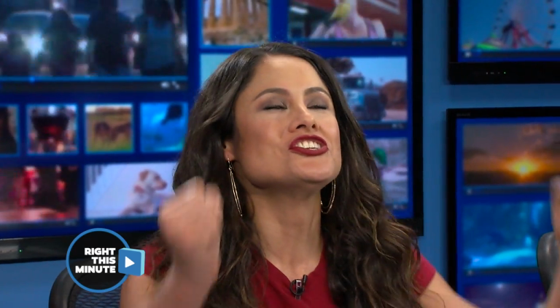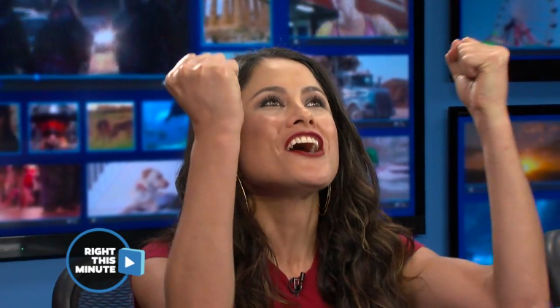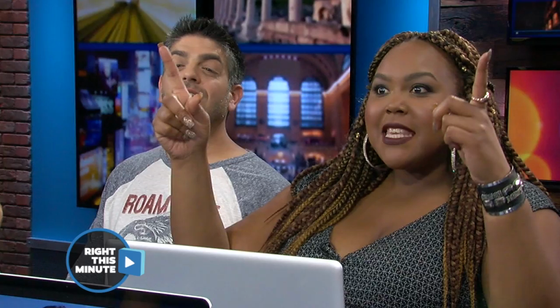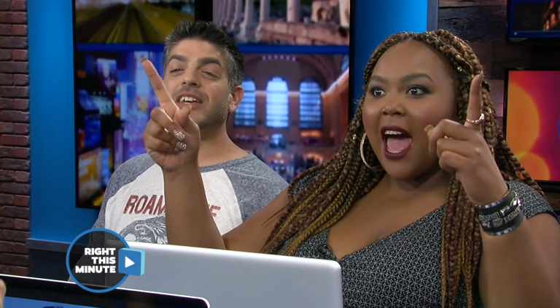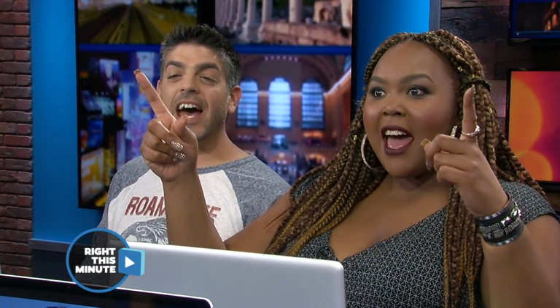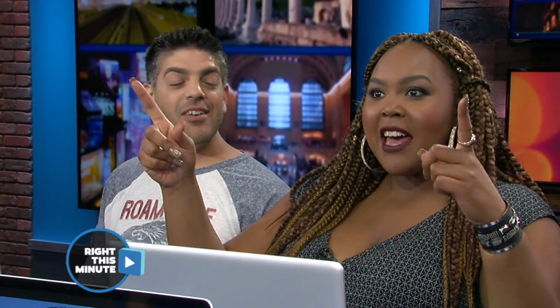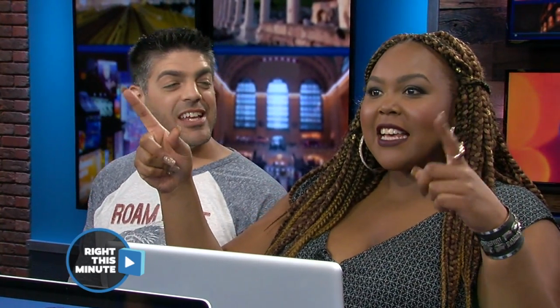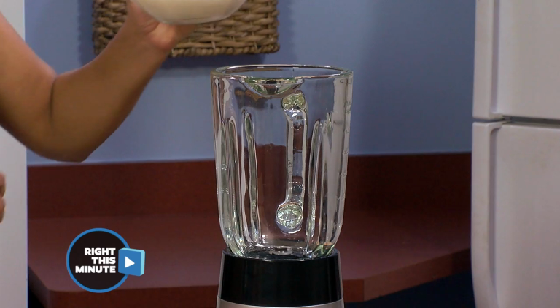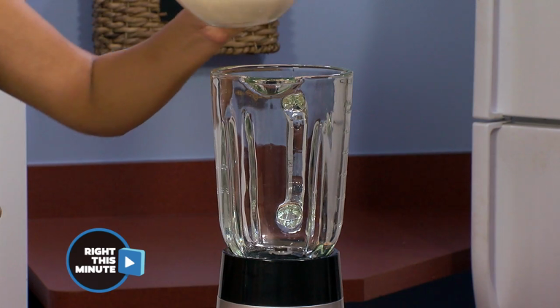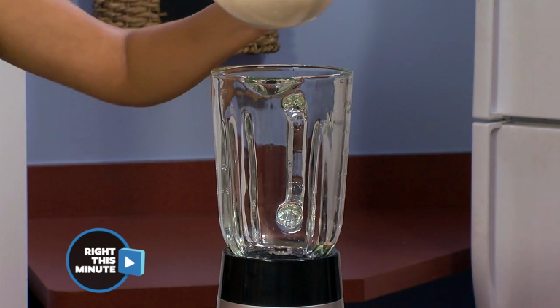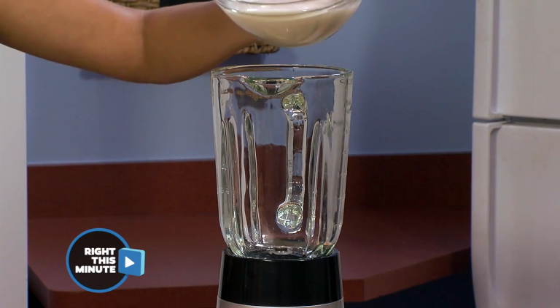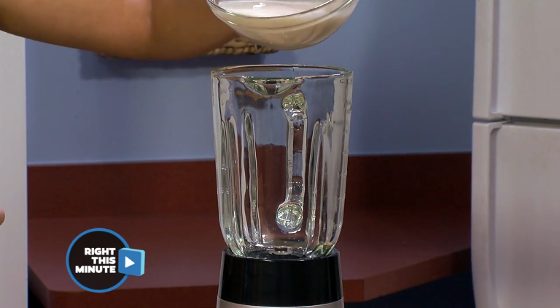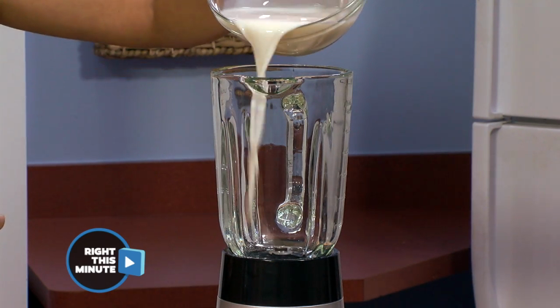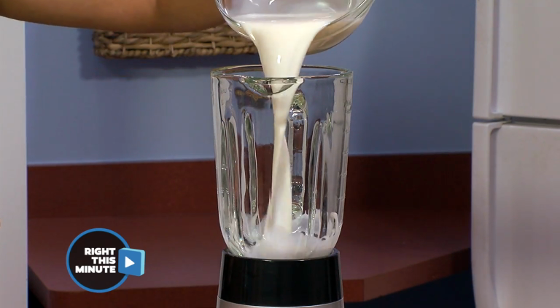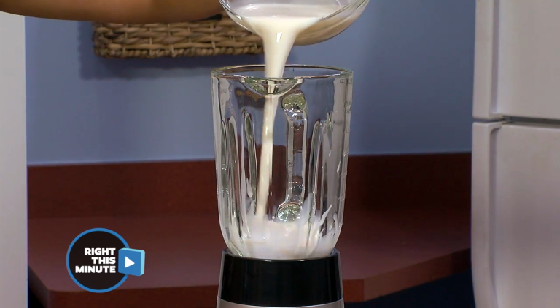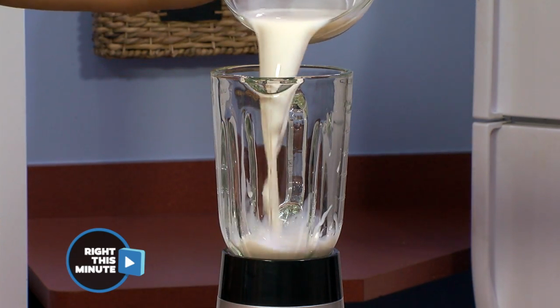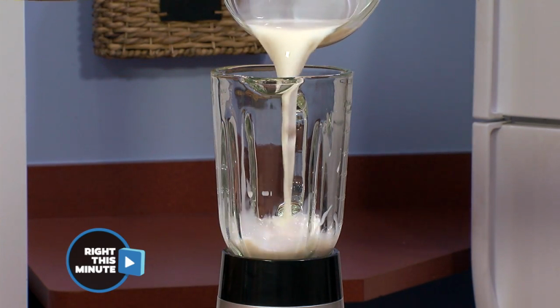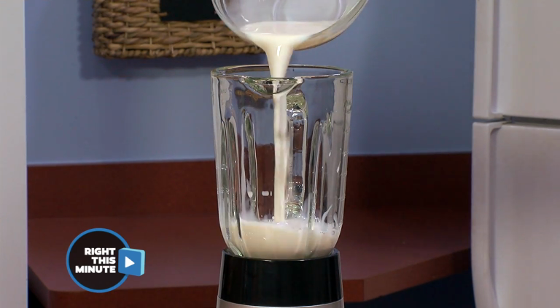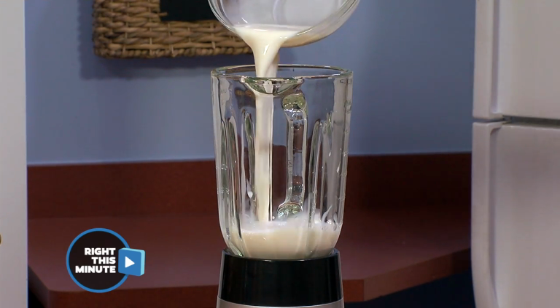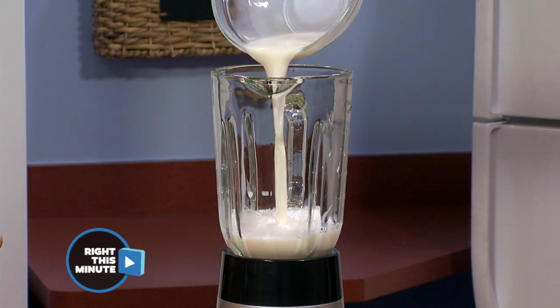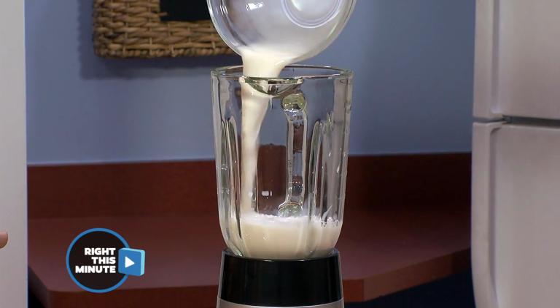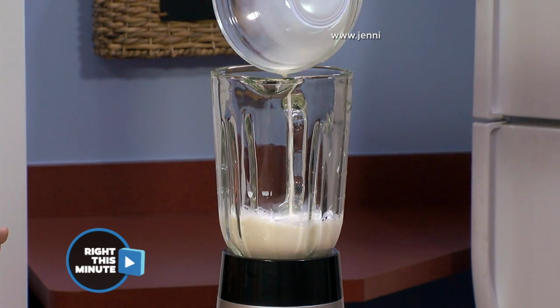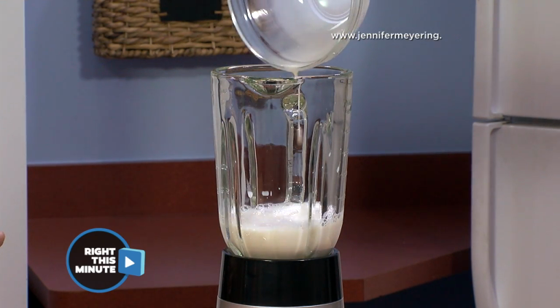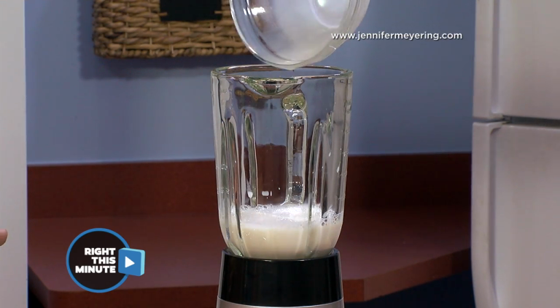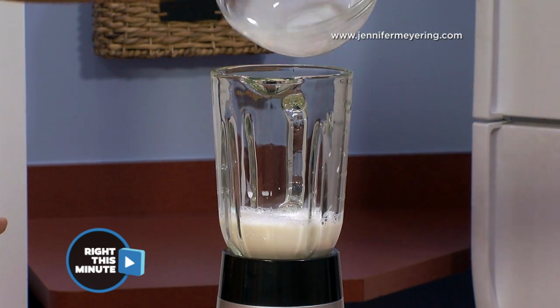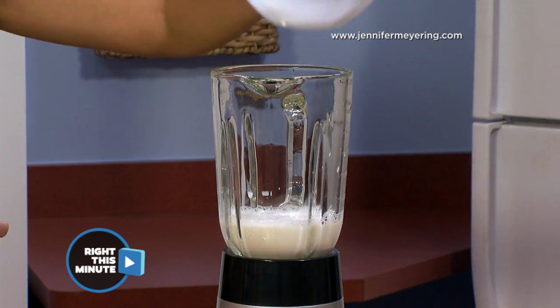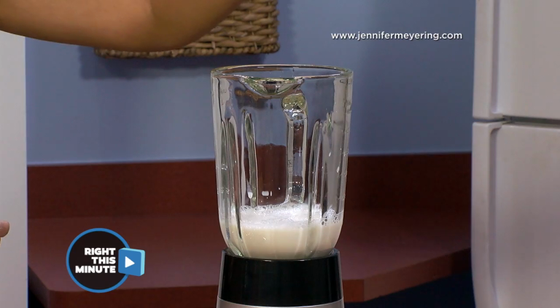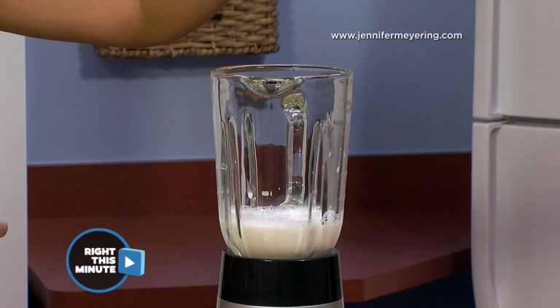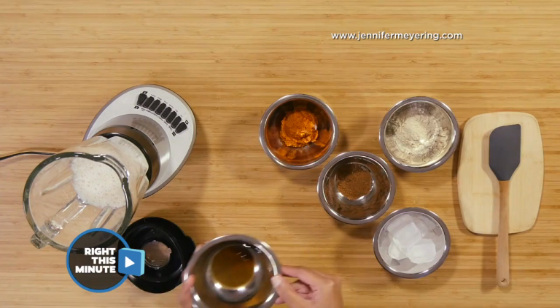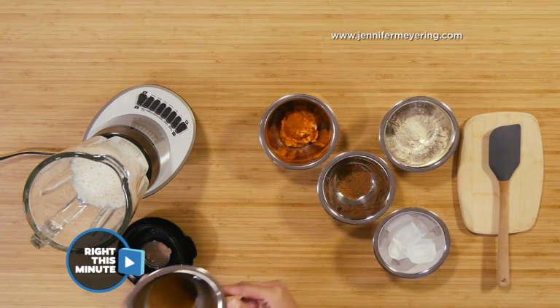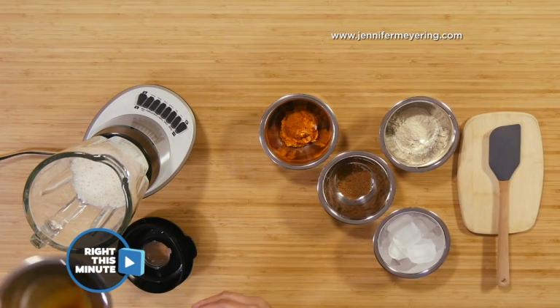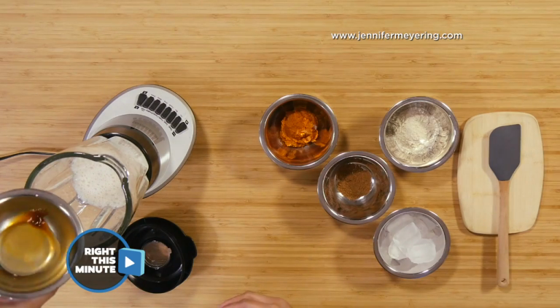And that's why I'm gonna show you how to make a pumpkin spice protein shake today. Yeah! The first thing we gotta do is put in some vanilla almond milk. This idea was inspired by jennifermeyering.com.